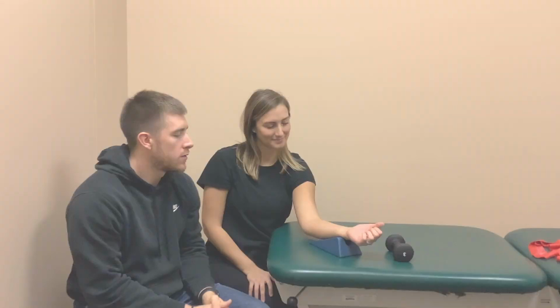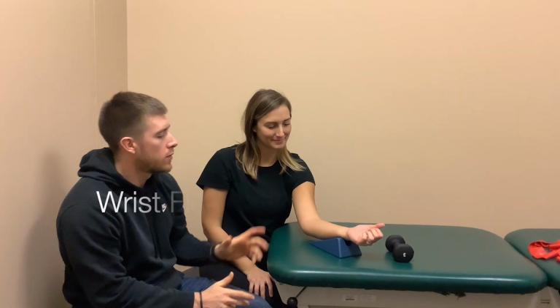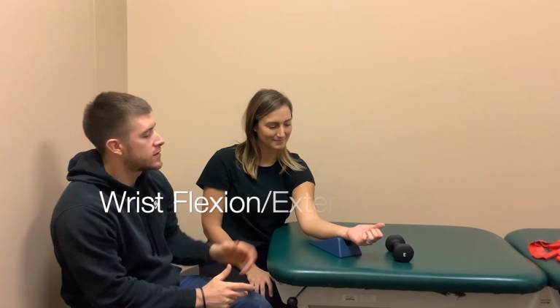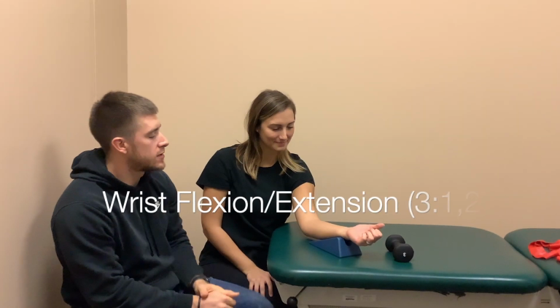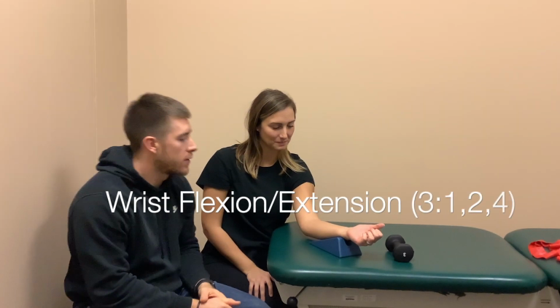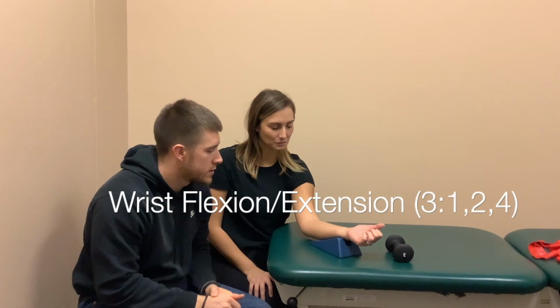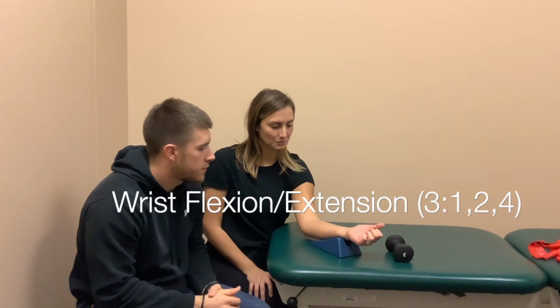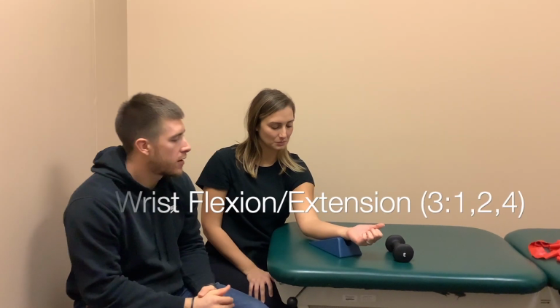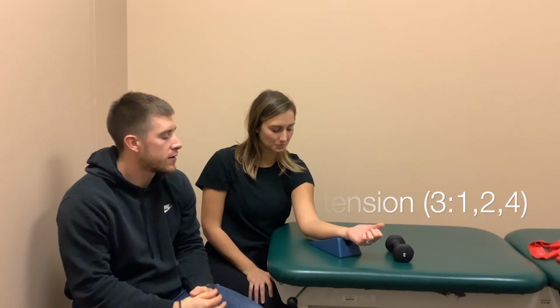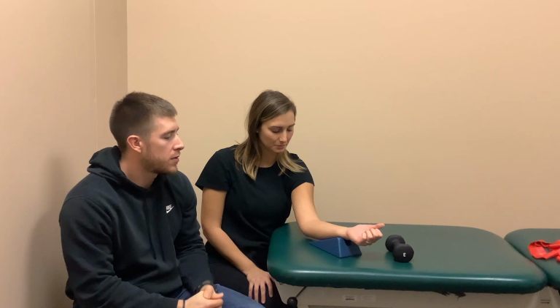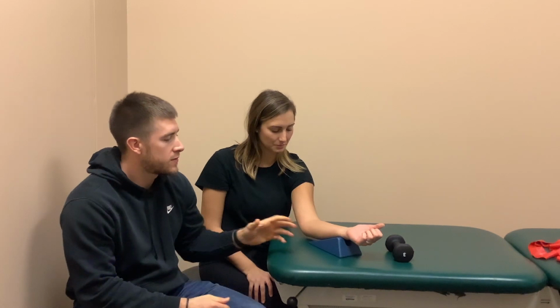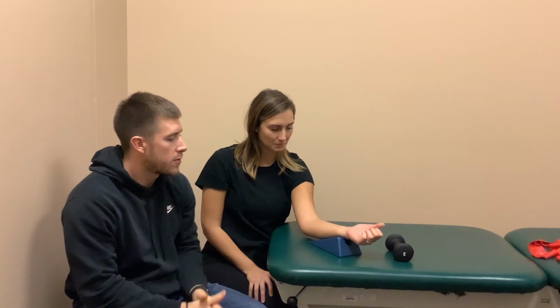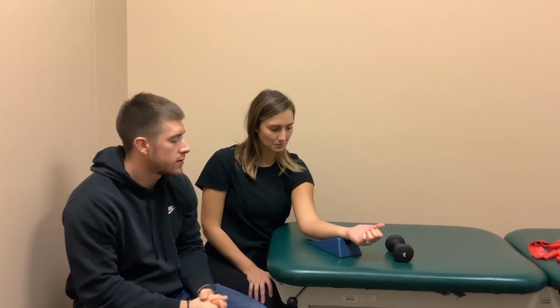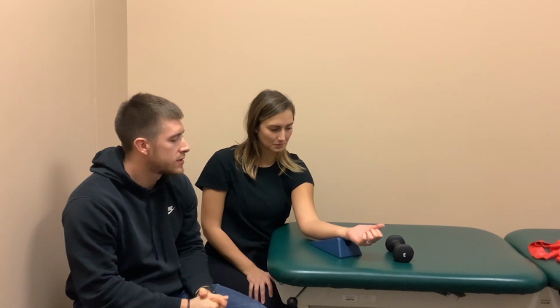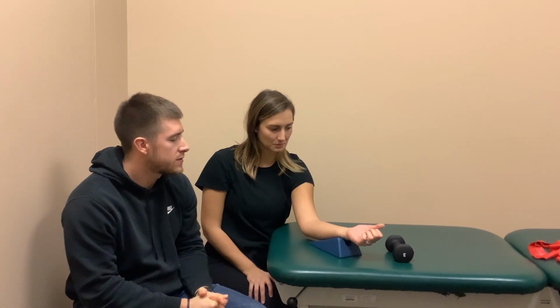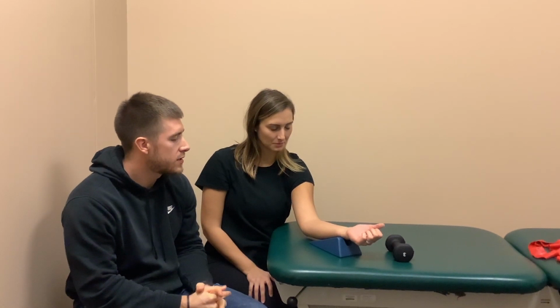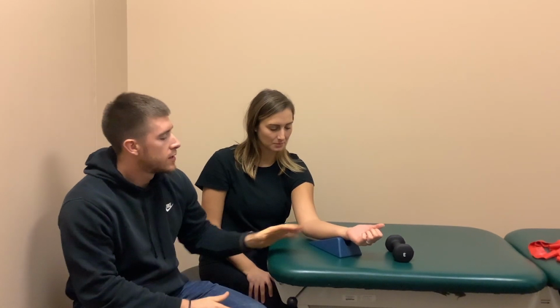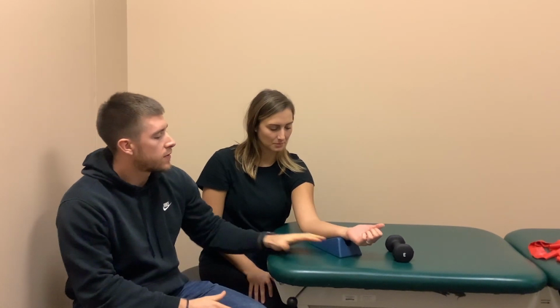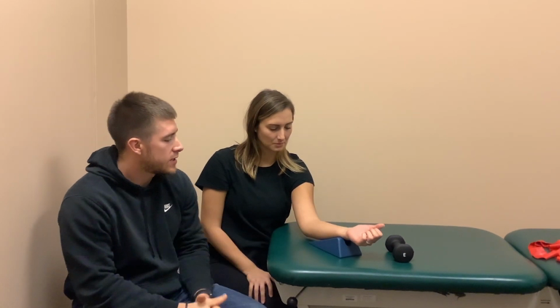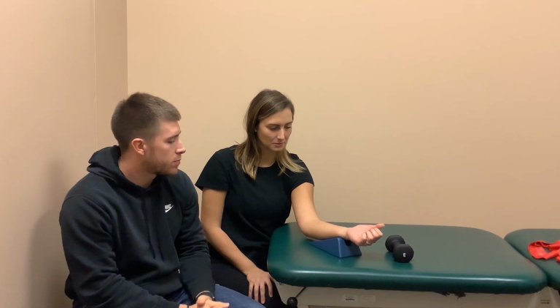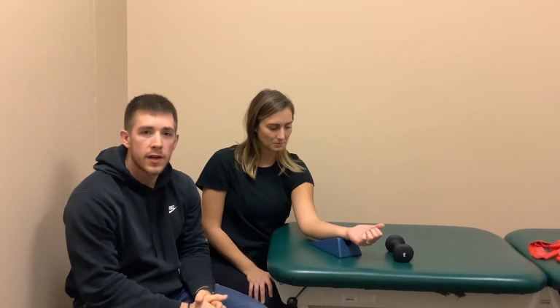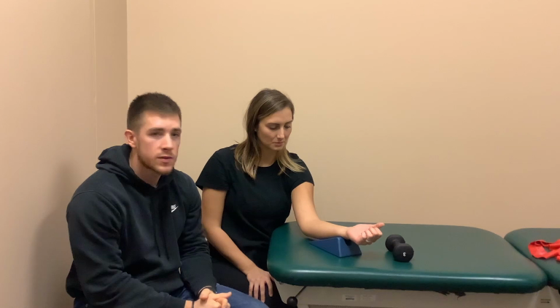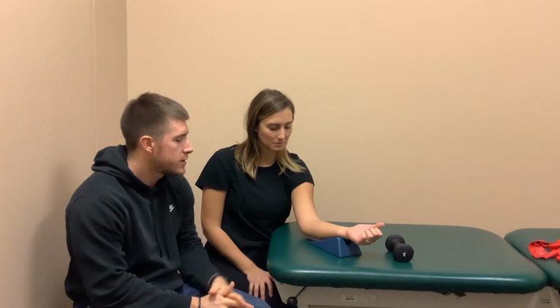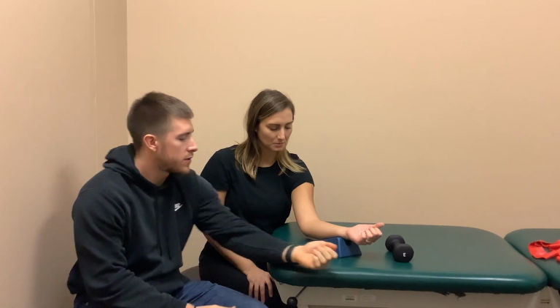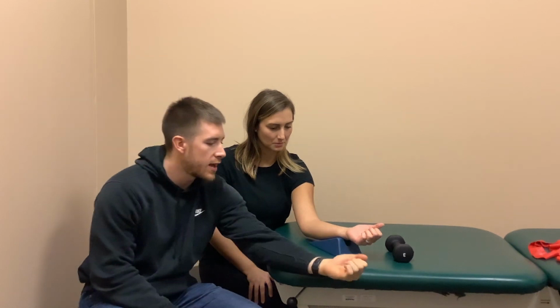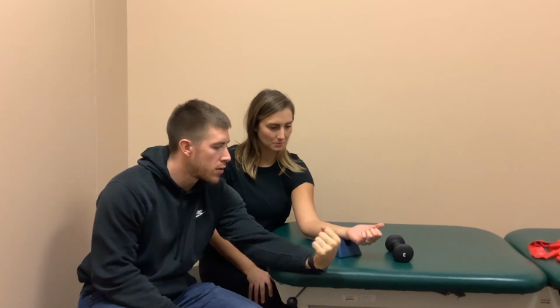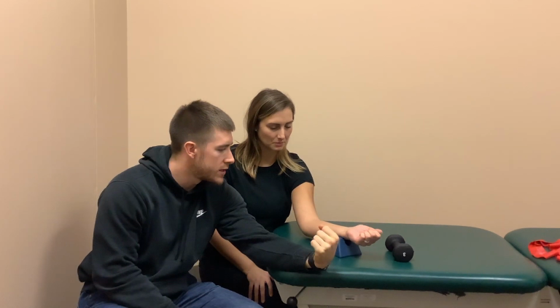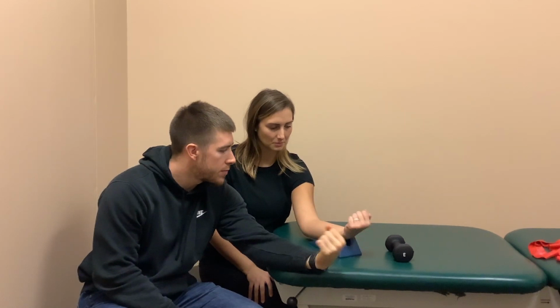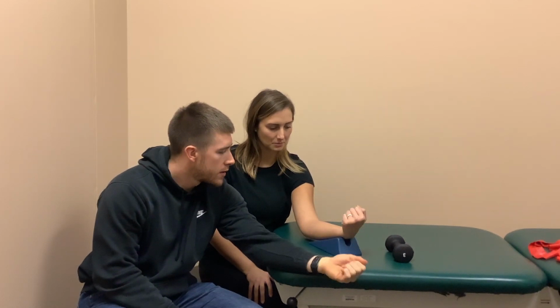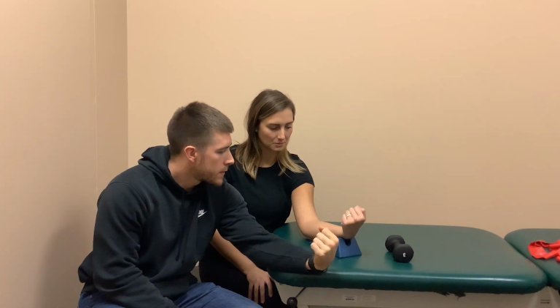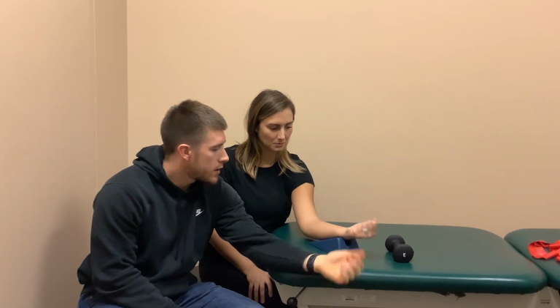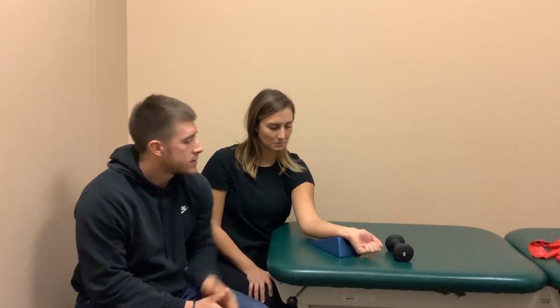One of the exercises we would start with pretty early in the rehab process for carpal tunnel is wrist flexion. We have her supported here on this wedge and we're just going to have her bring her wrist up and continue.